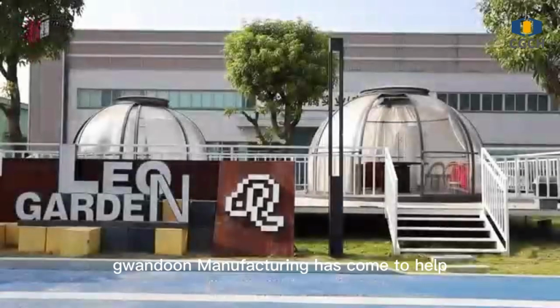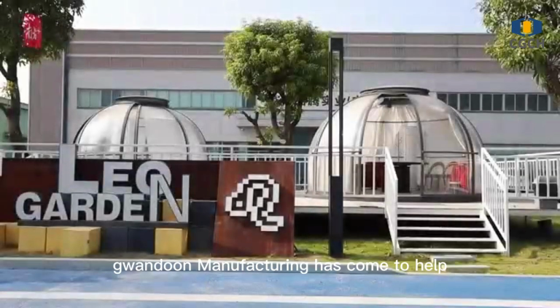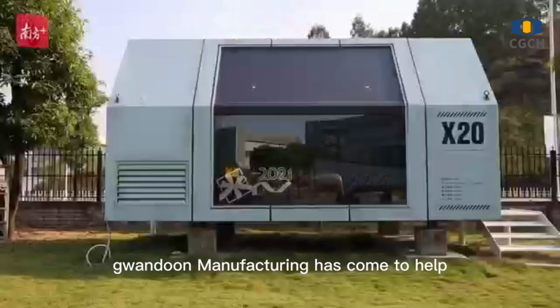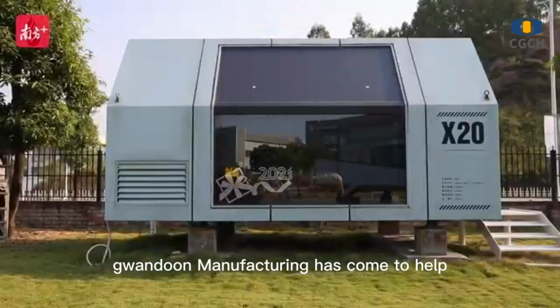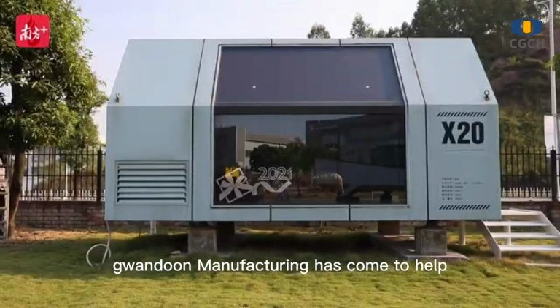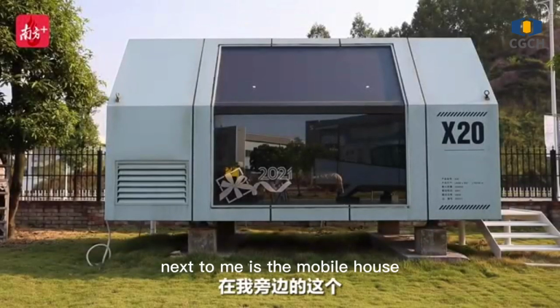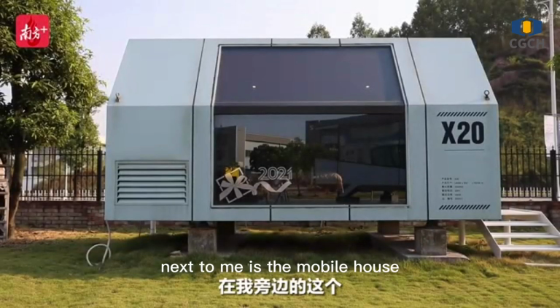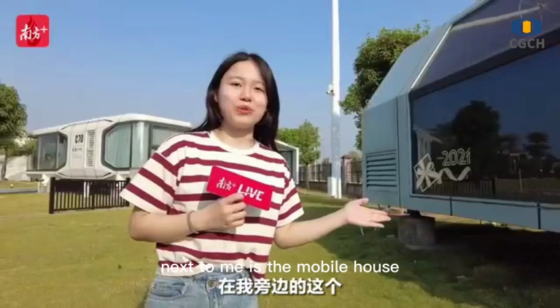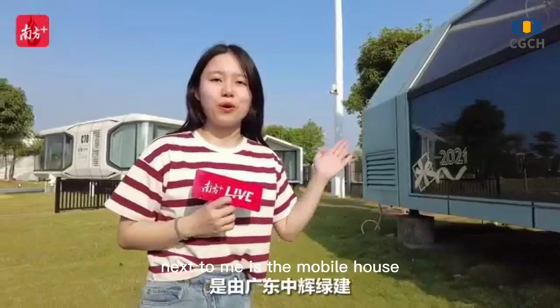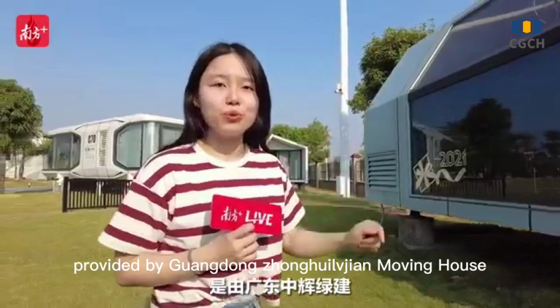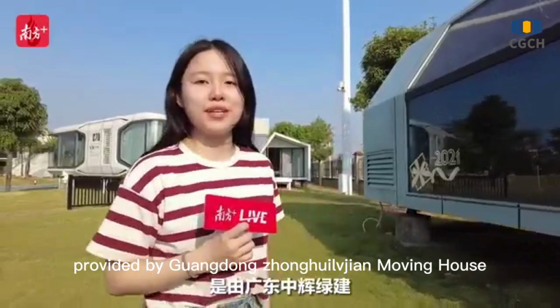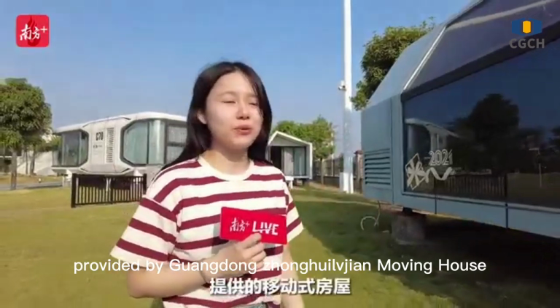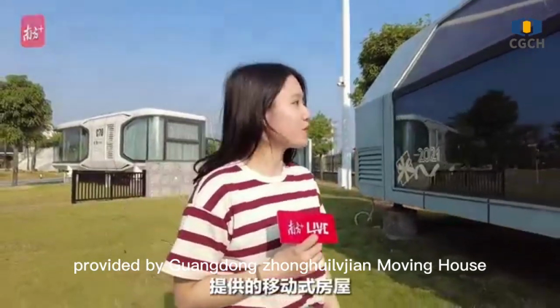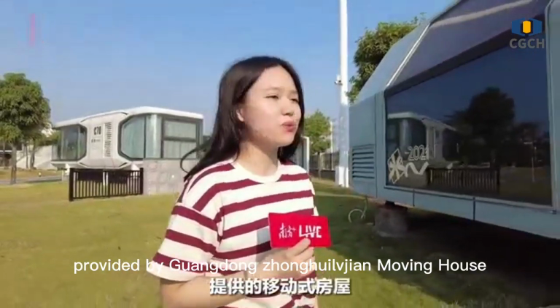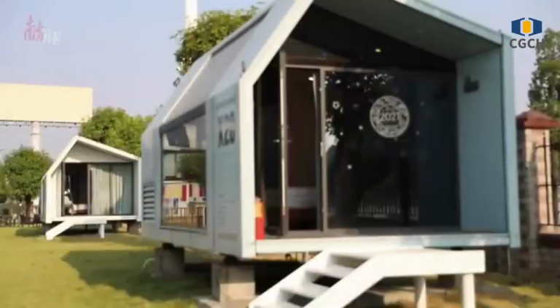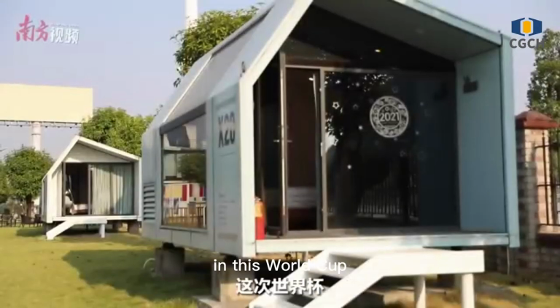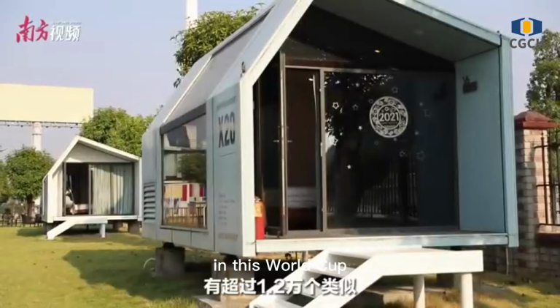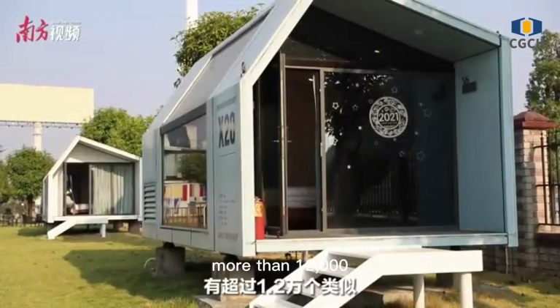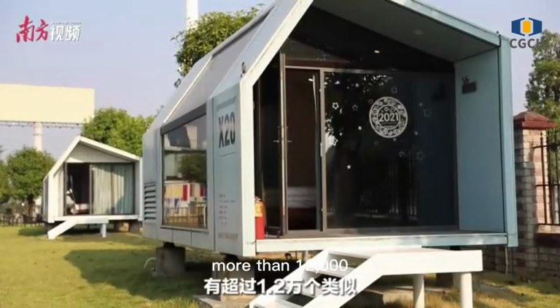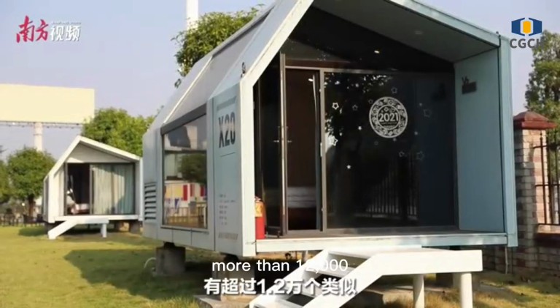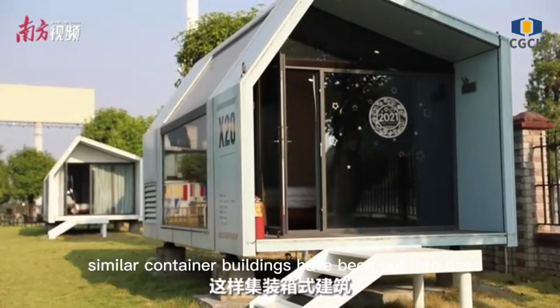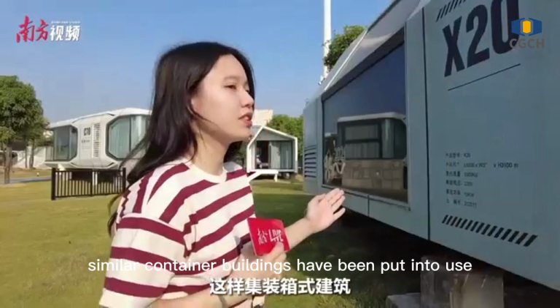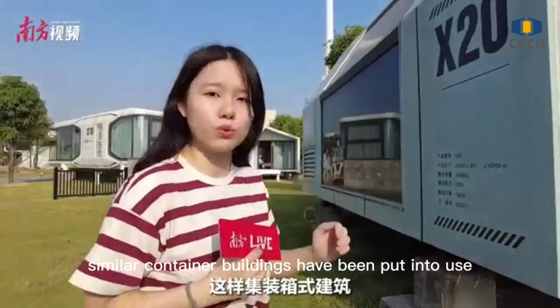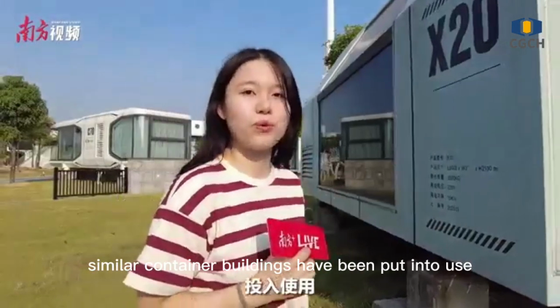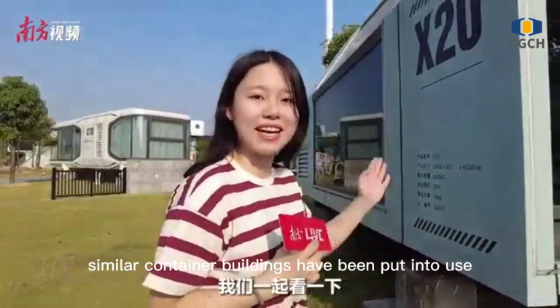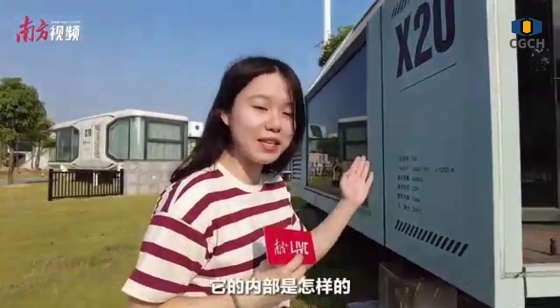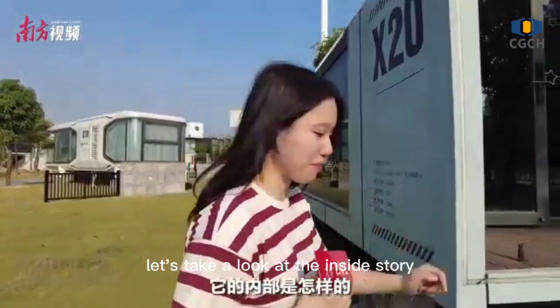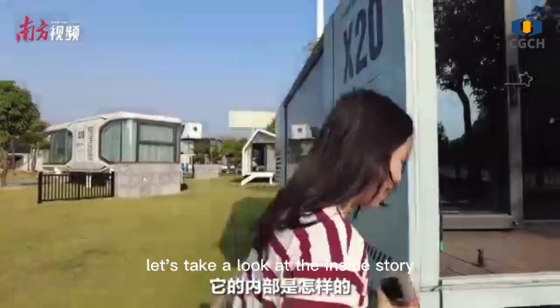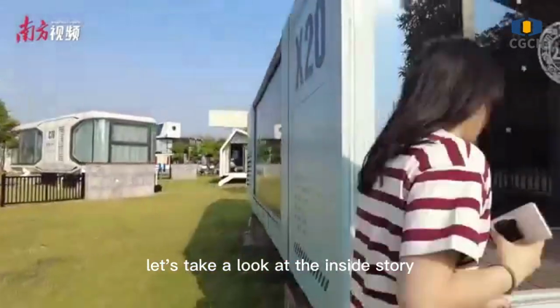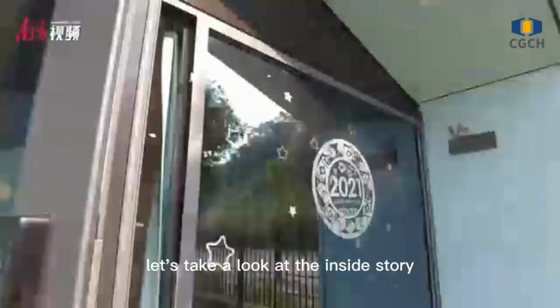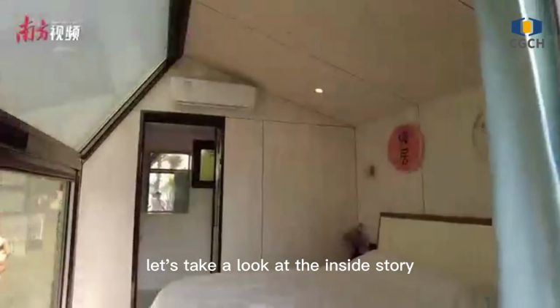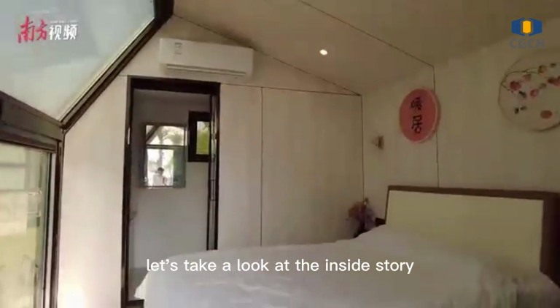Guangdong manufacturing has come to help. Next to me is the mobile house provided by Guangdong Chongjian Moving House. In this World Cup, more than 12,000 similar container buildings have been put into use.